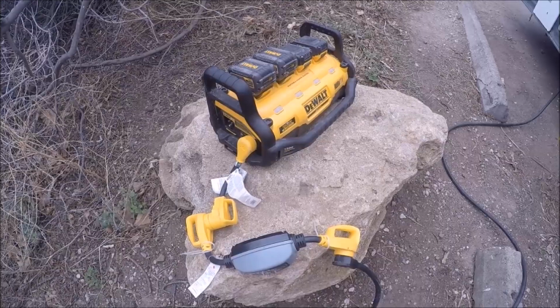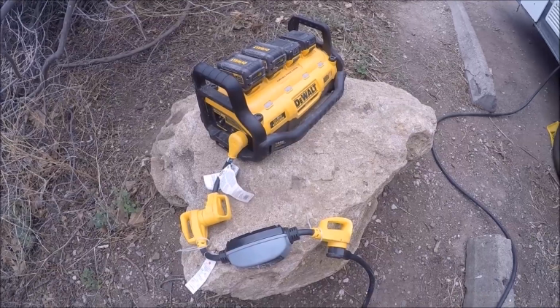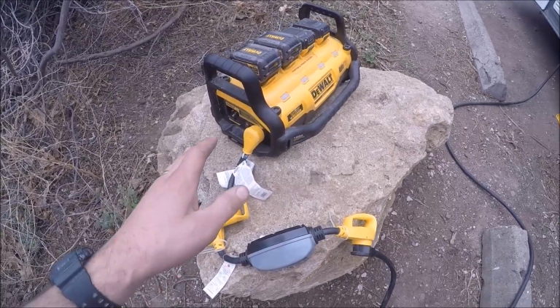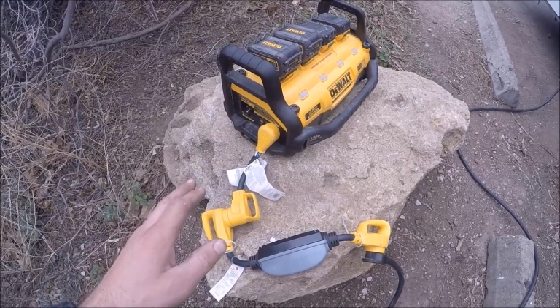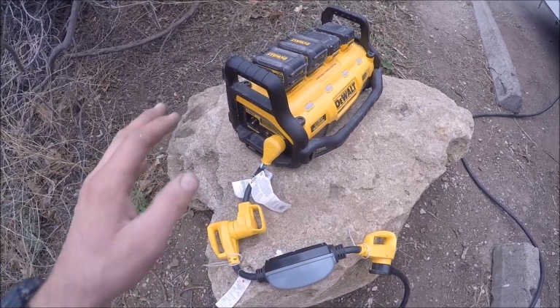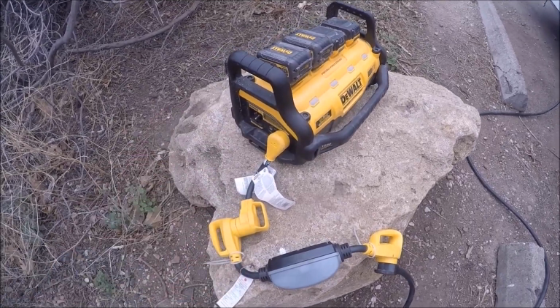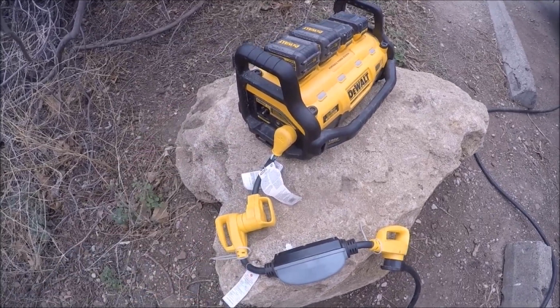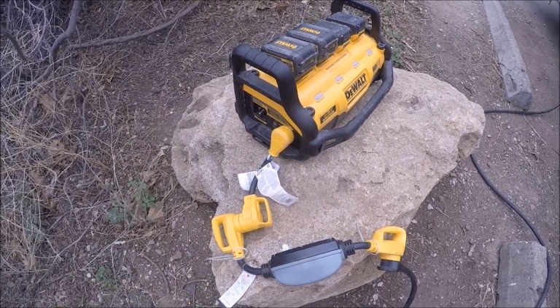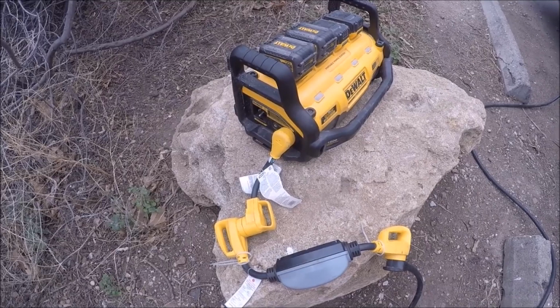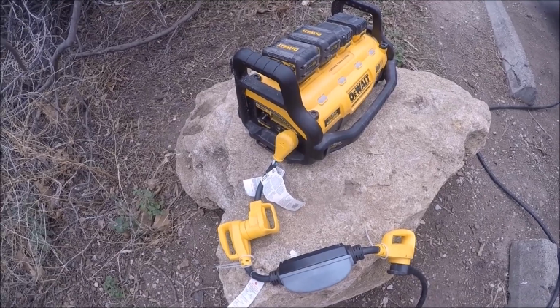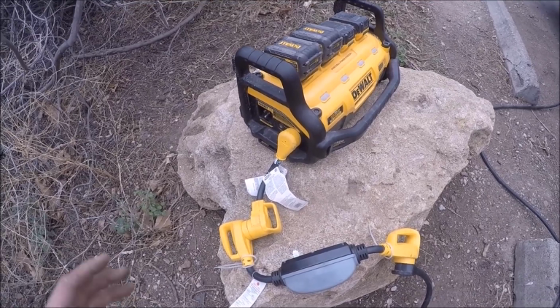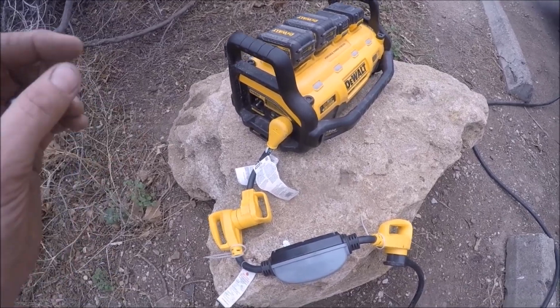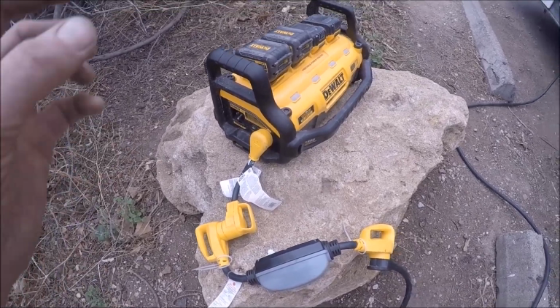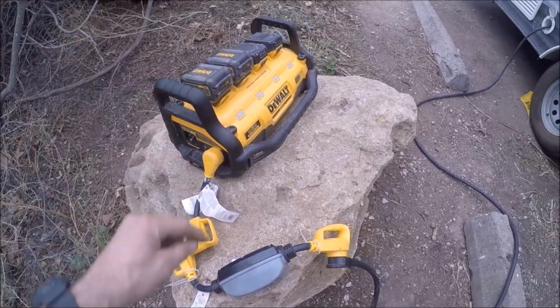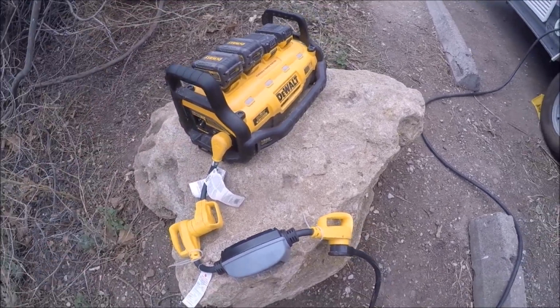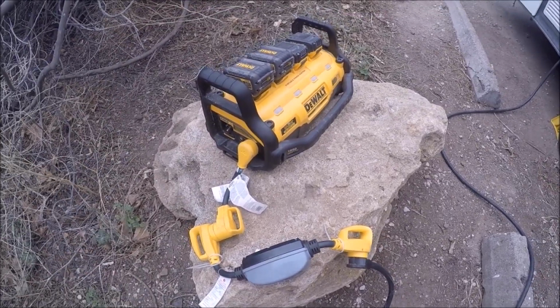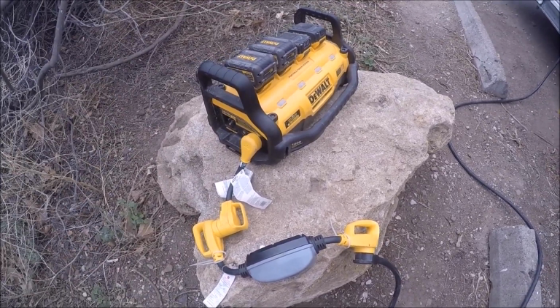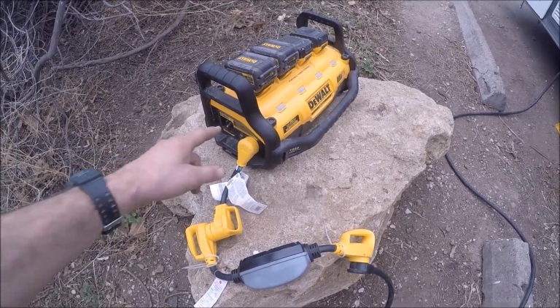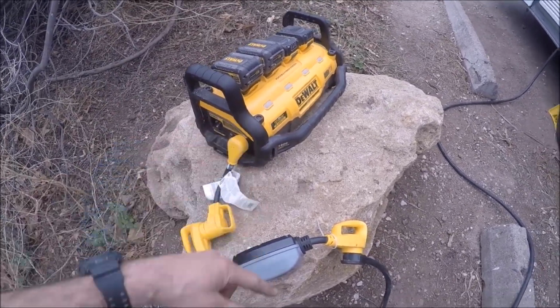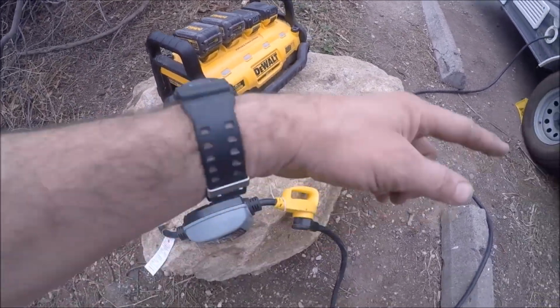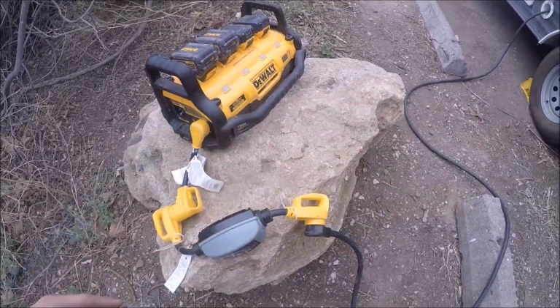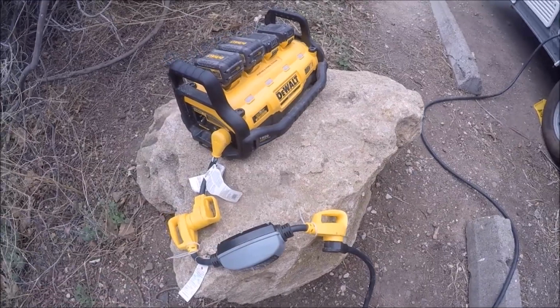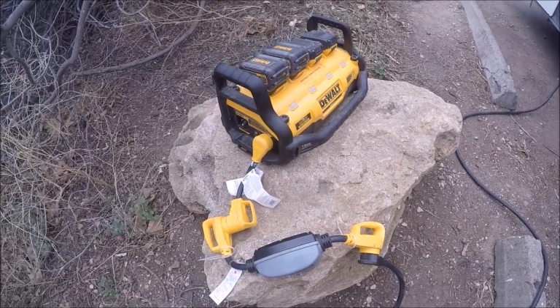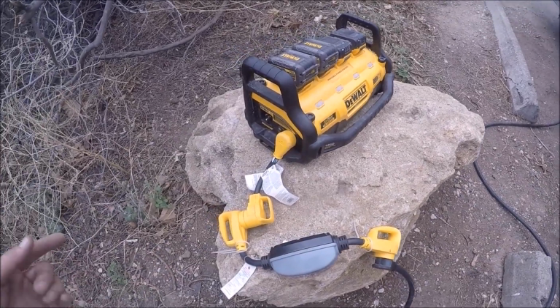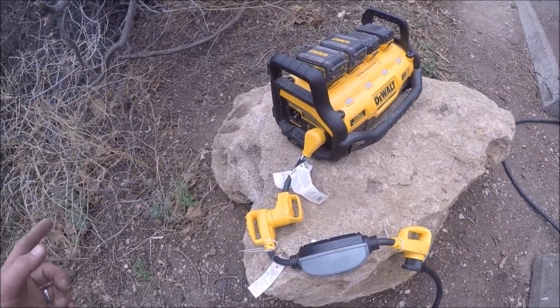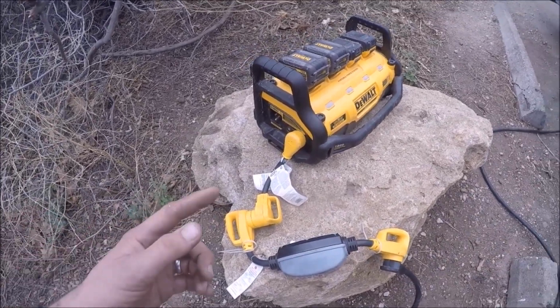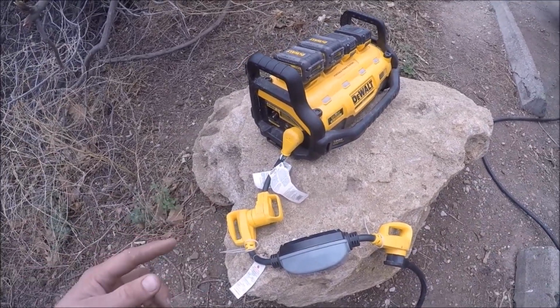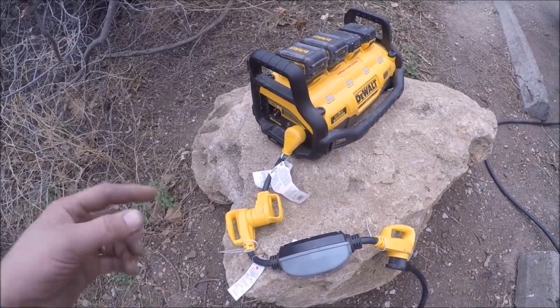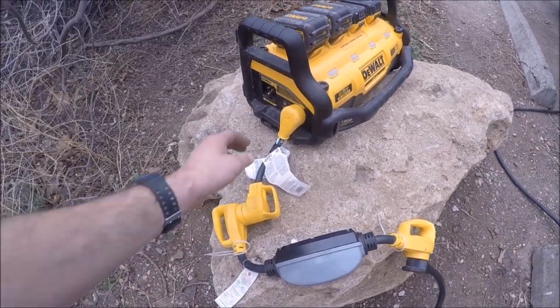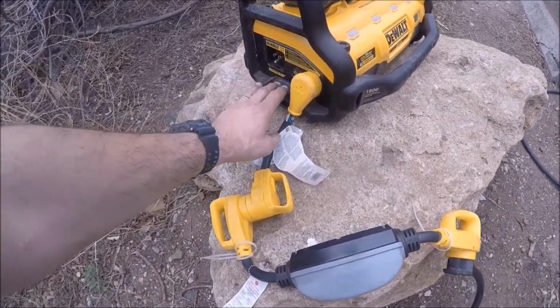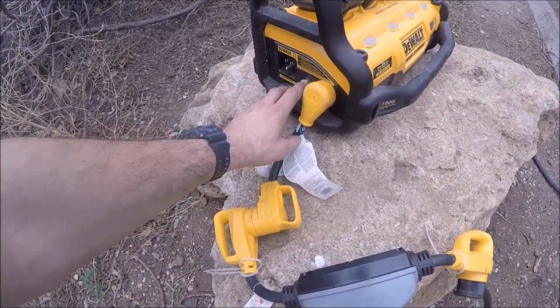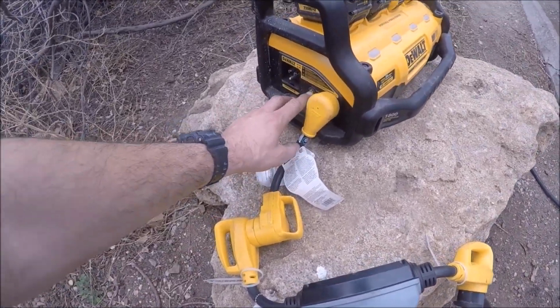Another great thing this DeWalt power station does is it charges your trailer battery. You can plug it into the trailer here, and it also runs all of your trailer appliances. Let's check it out.